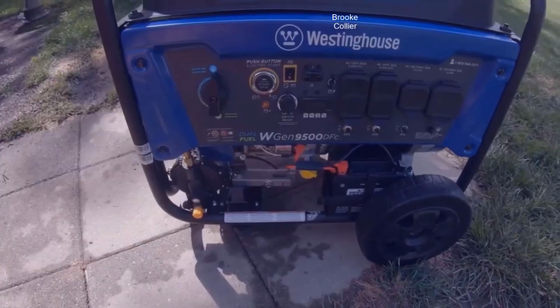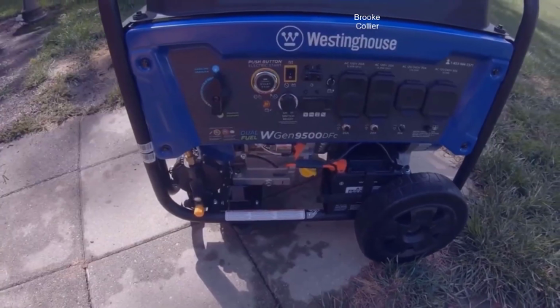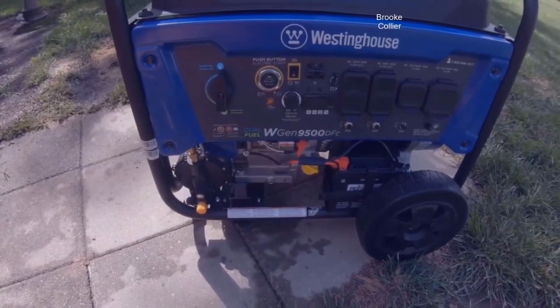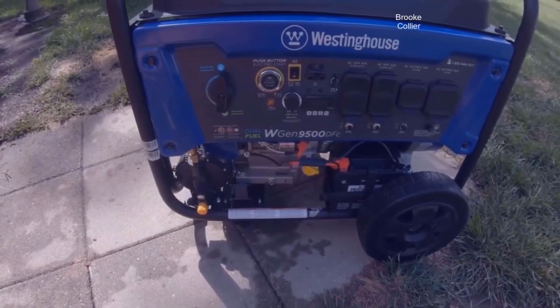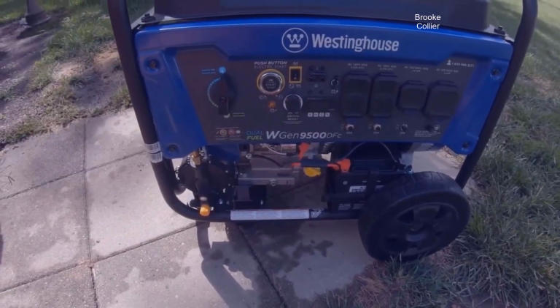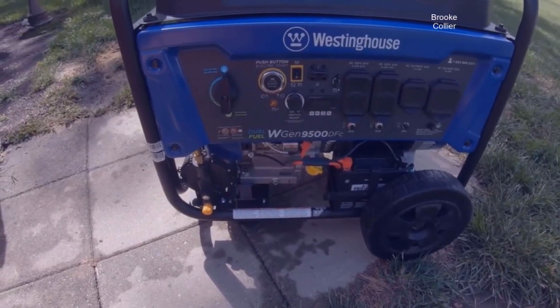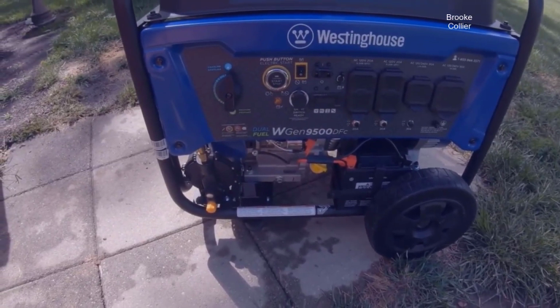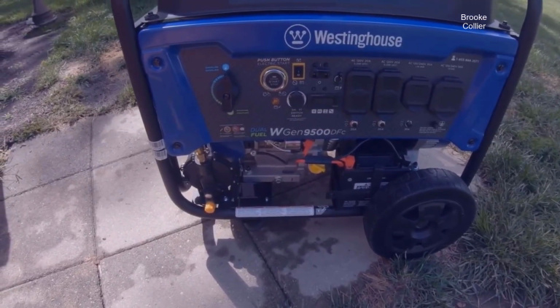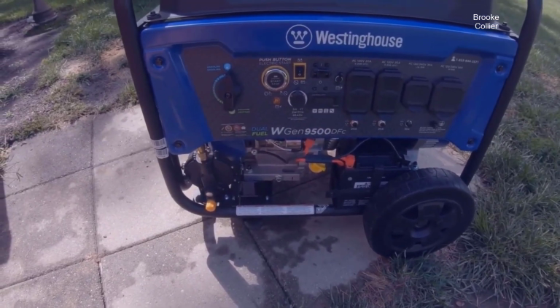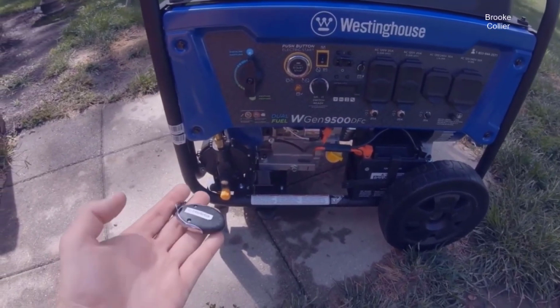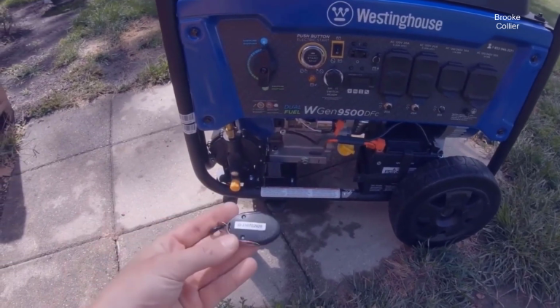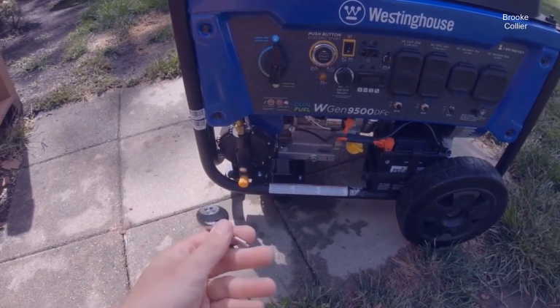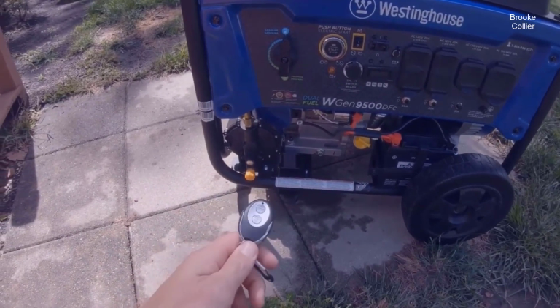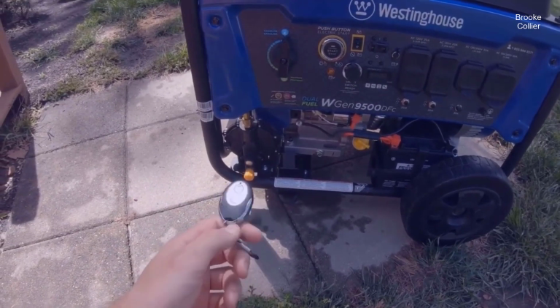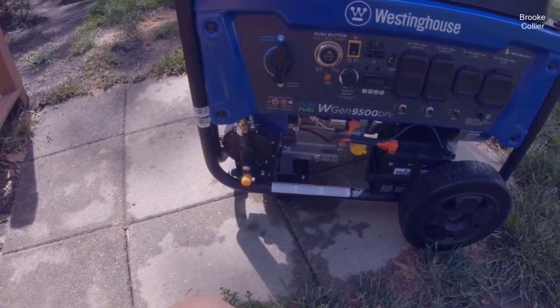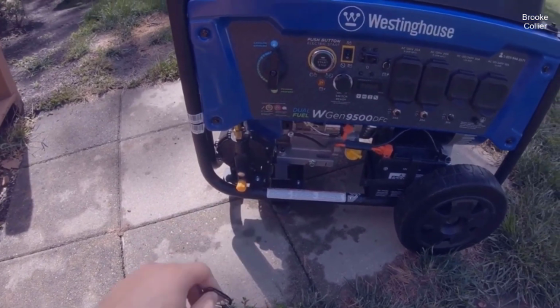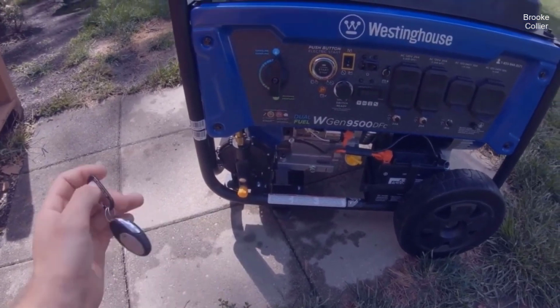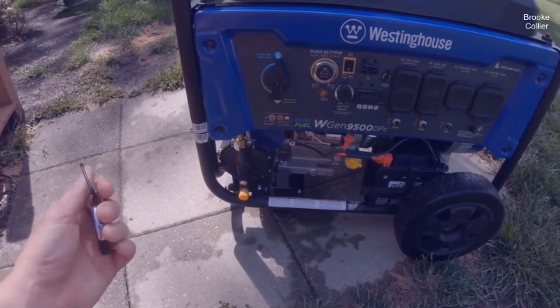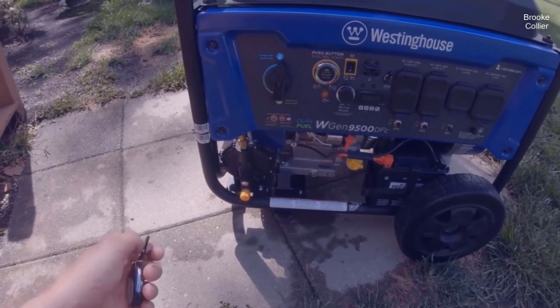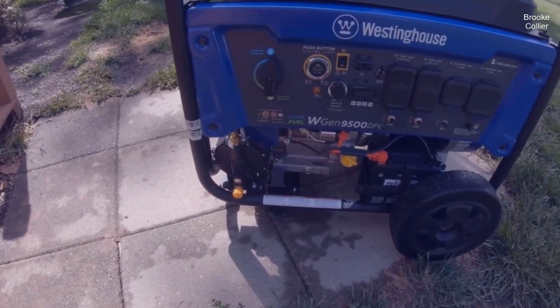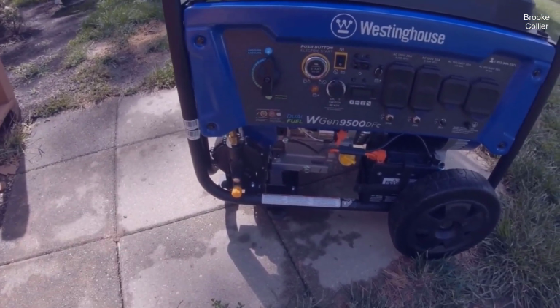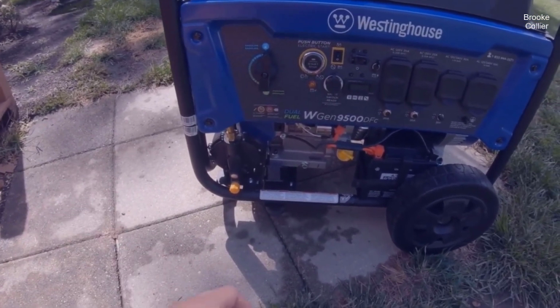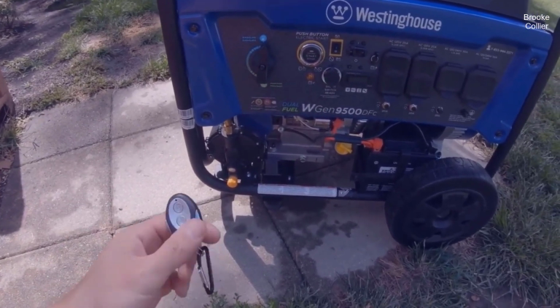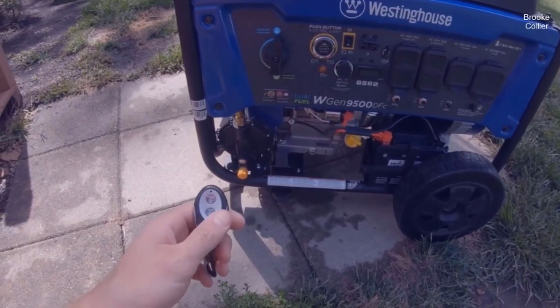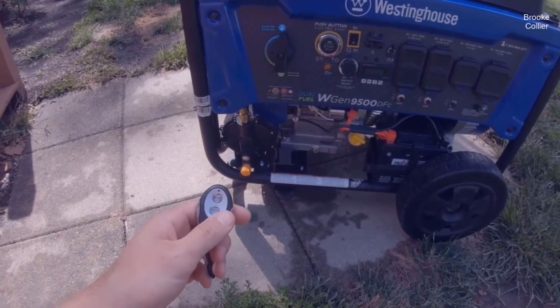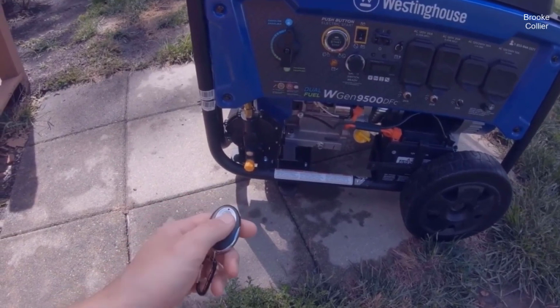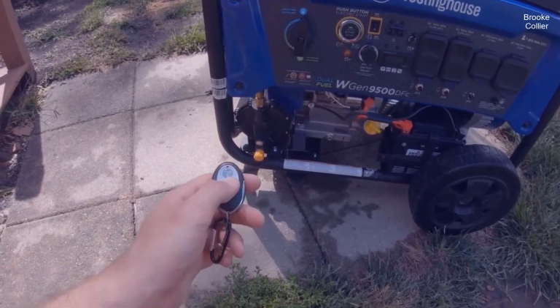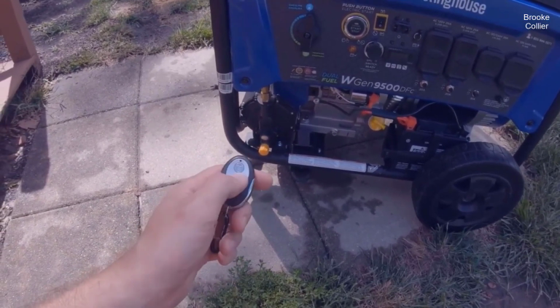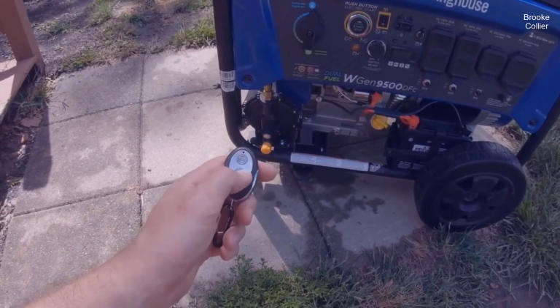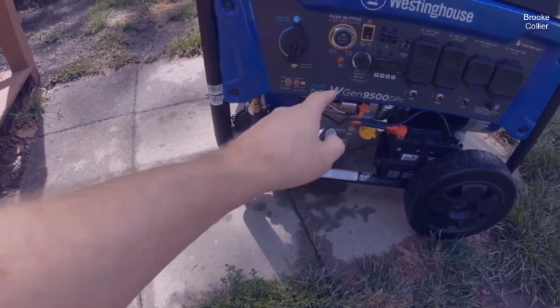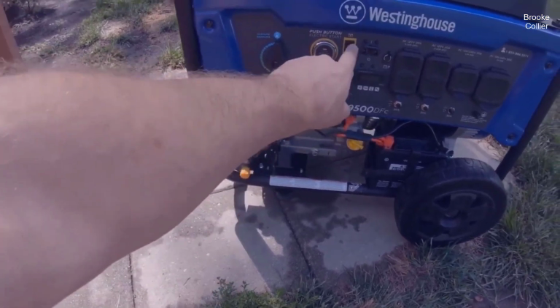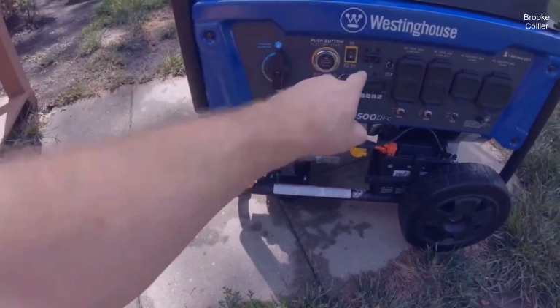So I let it run for about 15 minutes. I was going to come out here and test out the max start, then run for another 15 minutes, and then maybe try the pull start. Let's go ahead and see how this does — it's on.